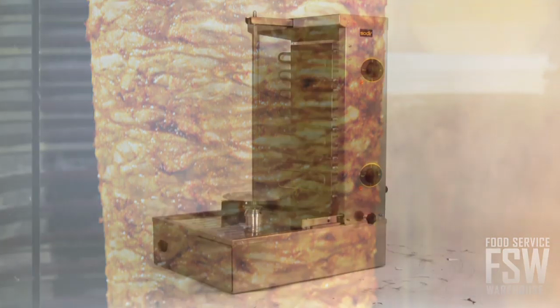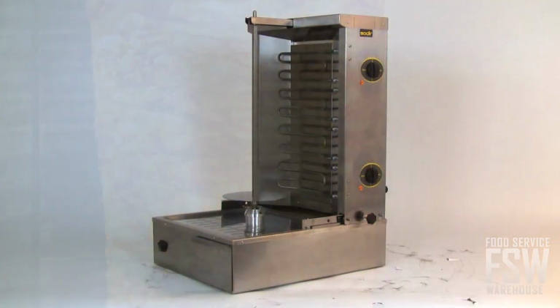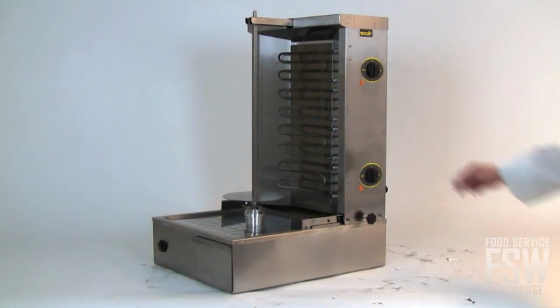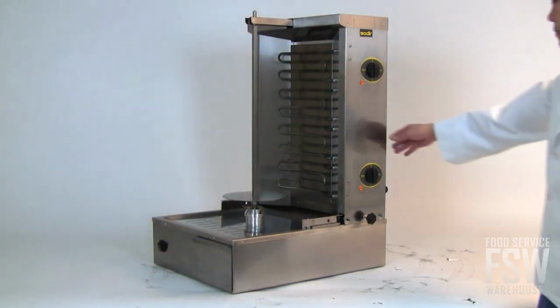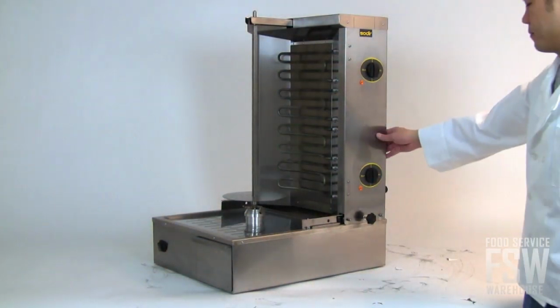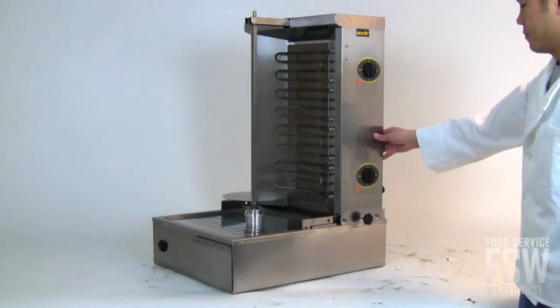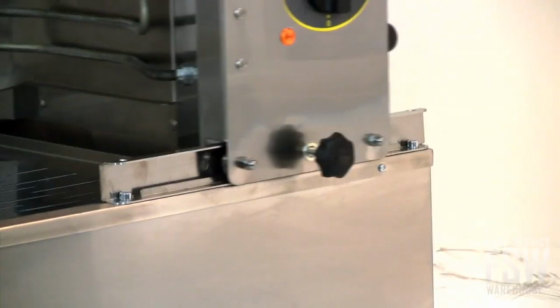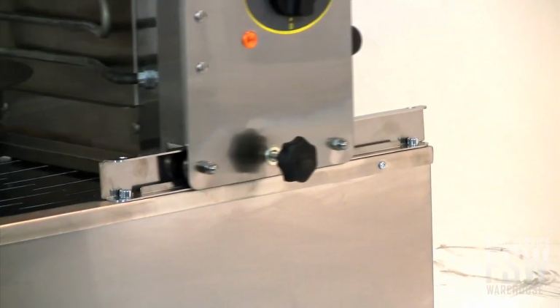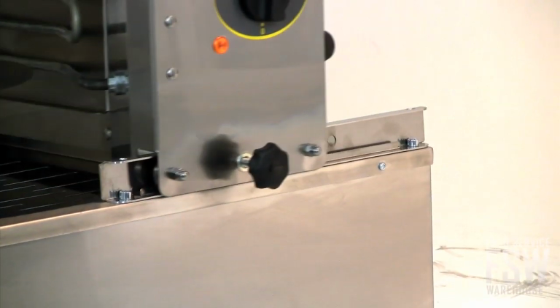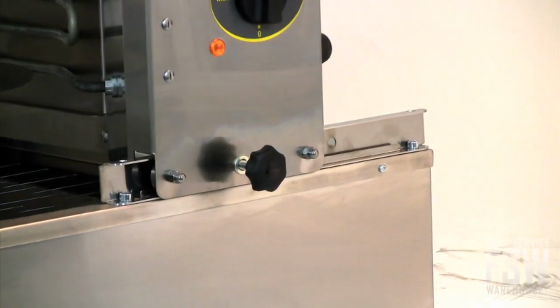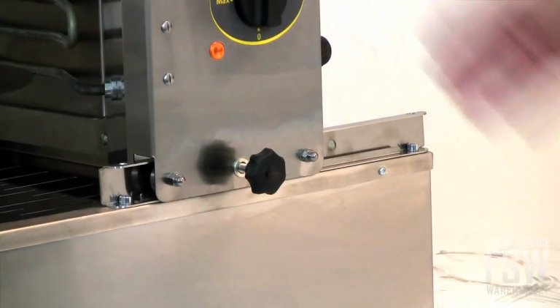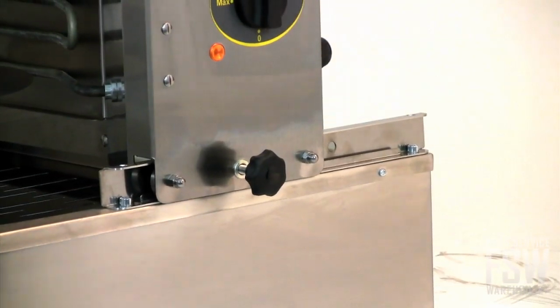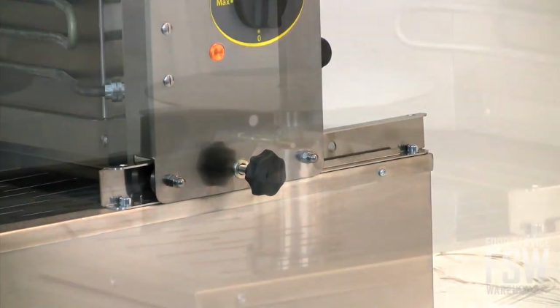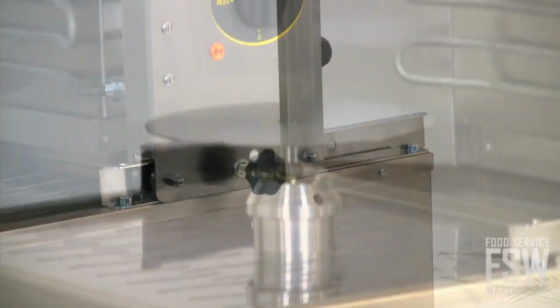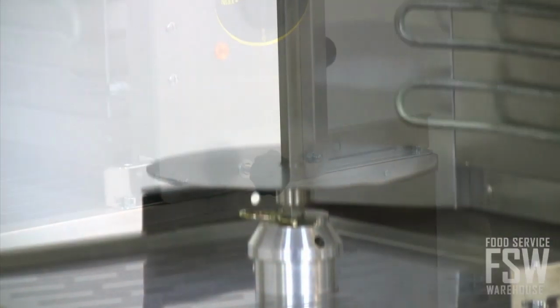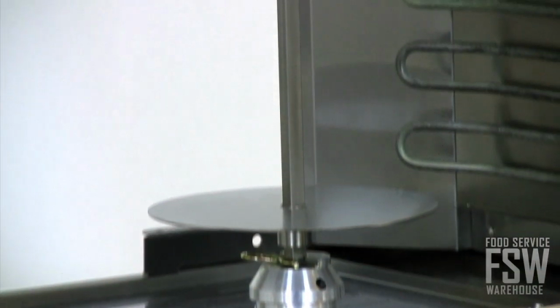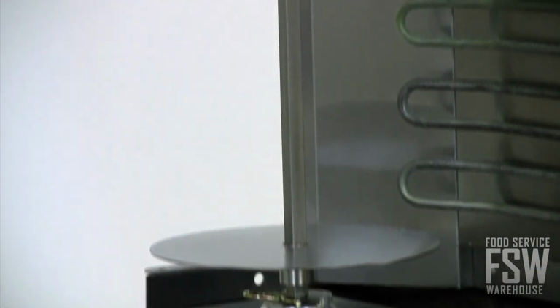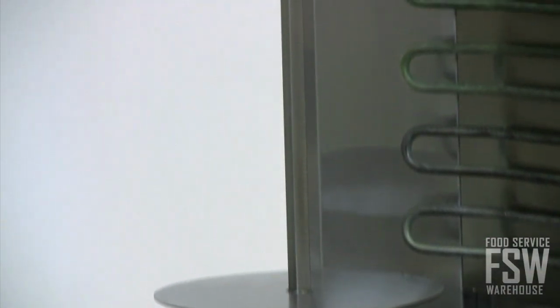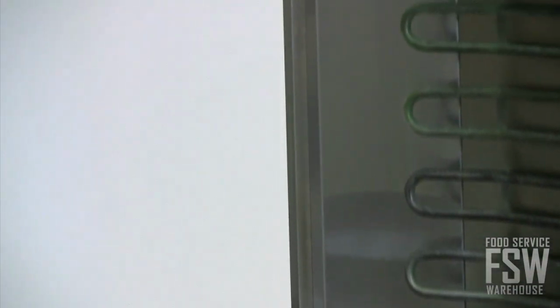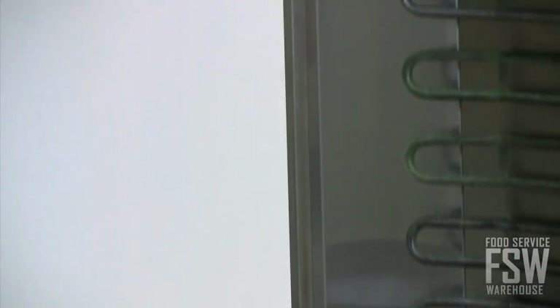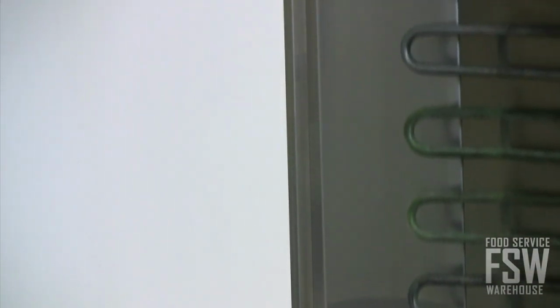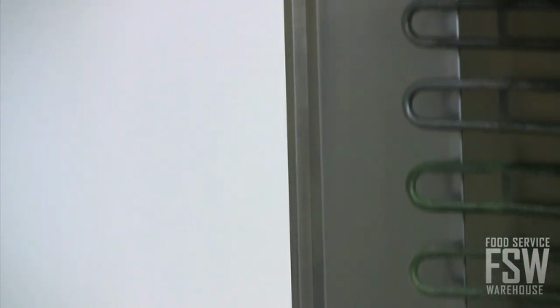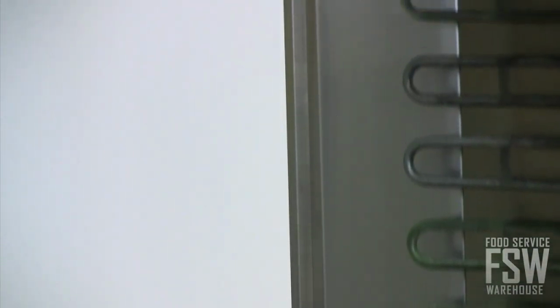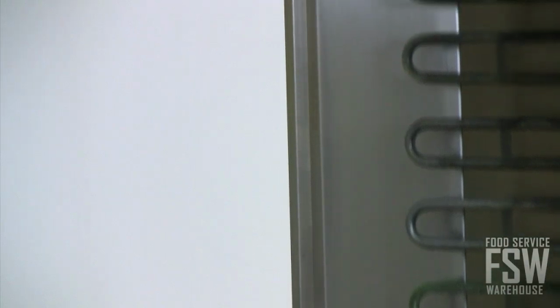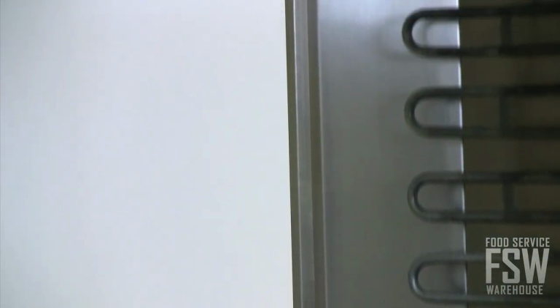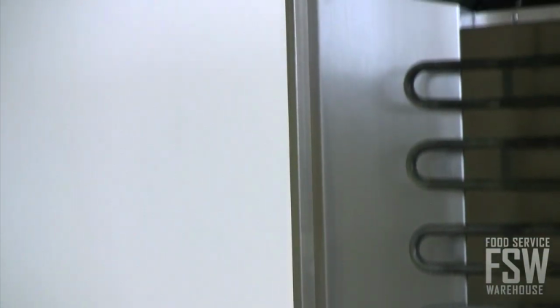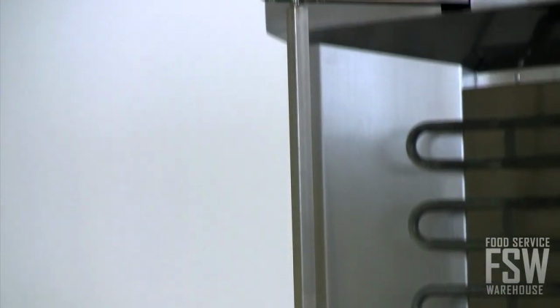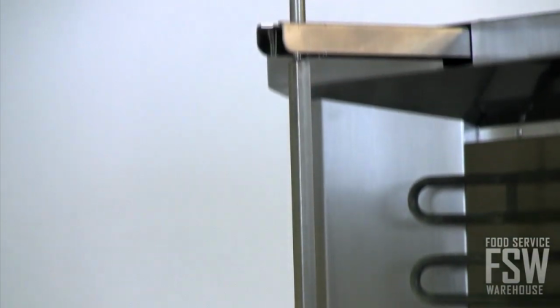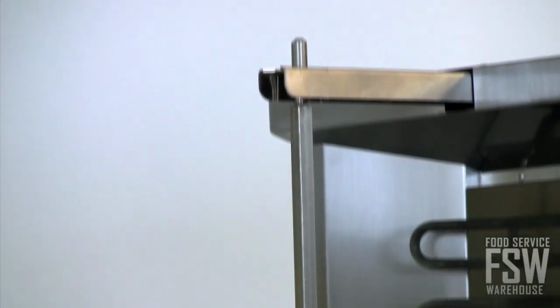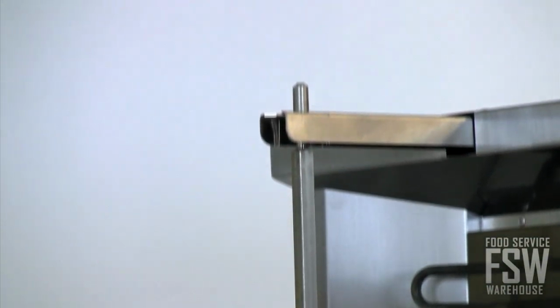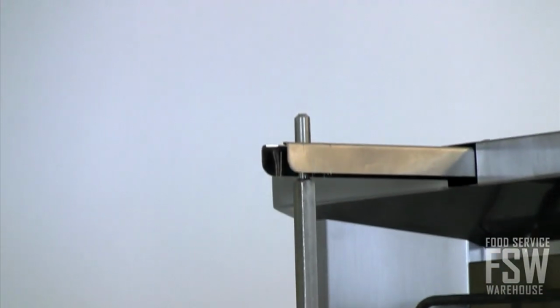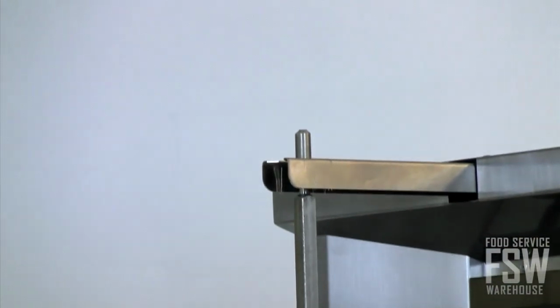It has a movable heater housing, which ensures controlled roasting. A stationary spit mechanism with an adjustable meat support platform is simple to use and convenient.